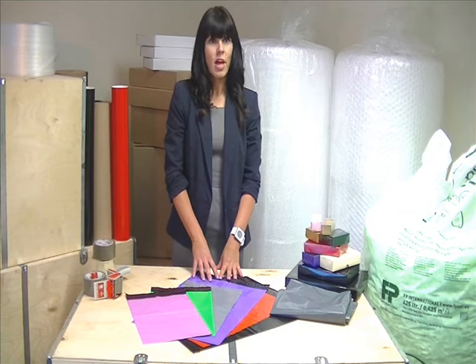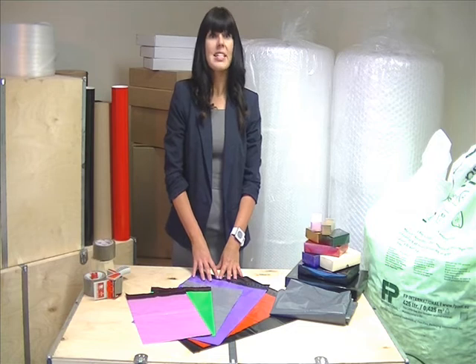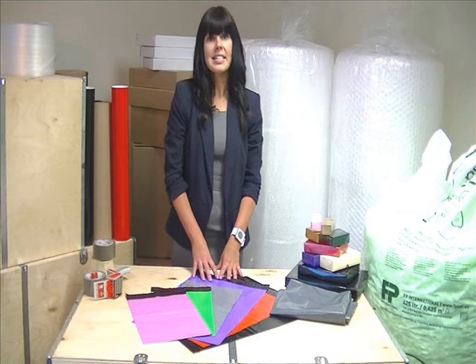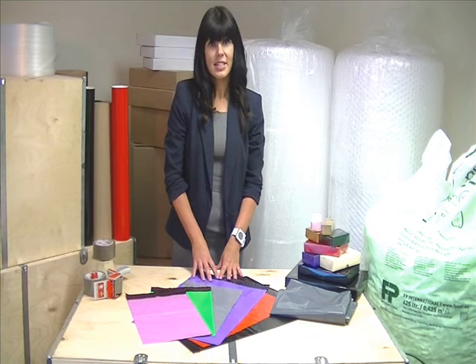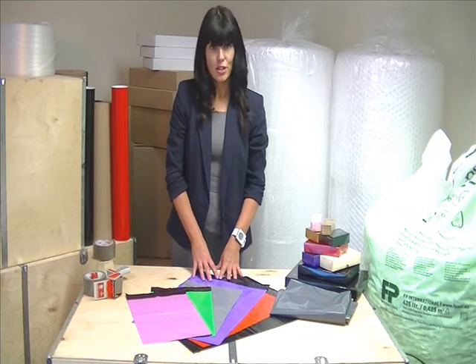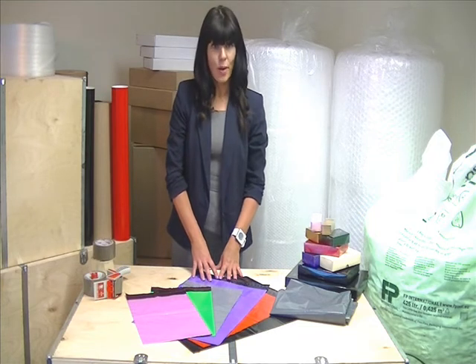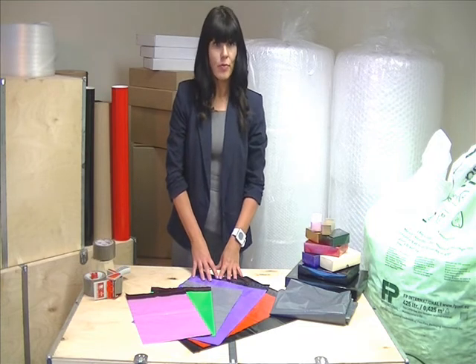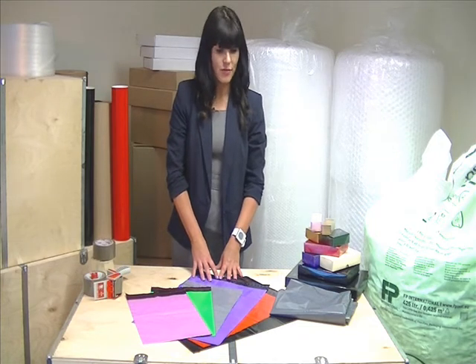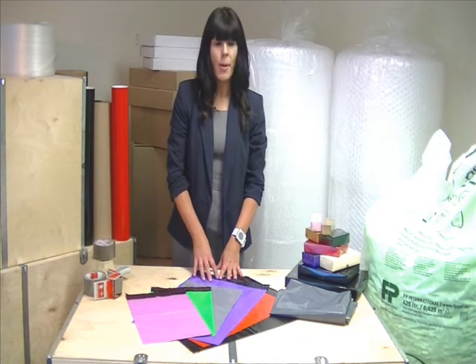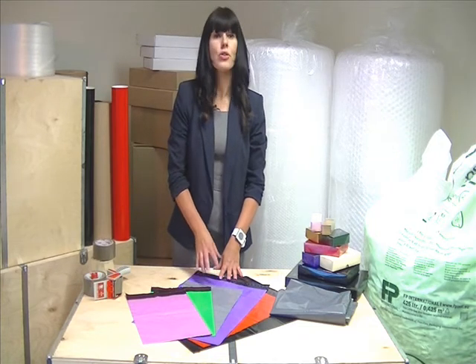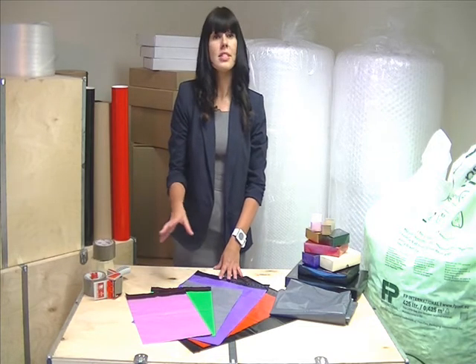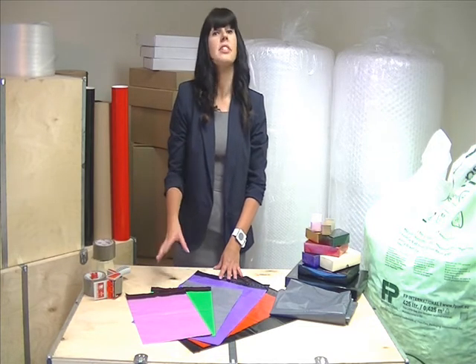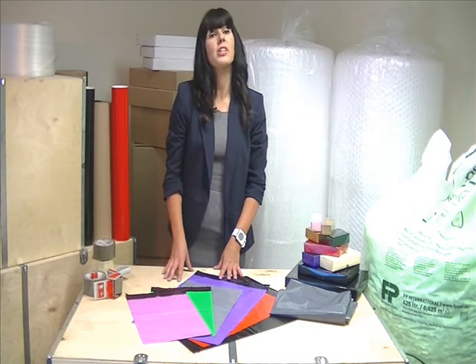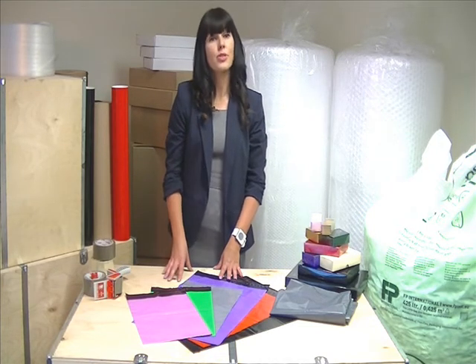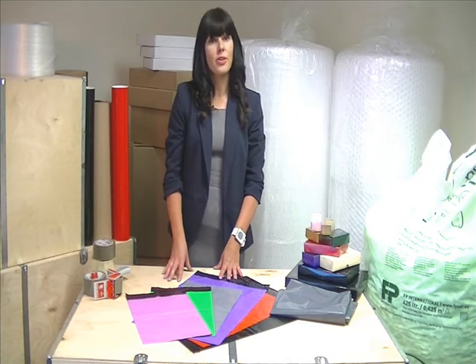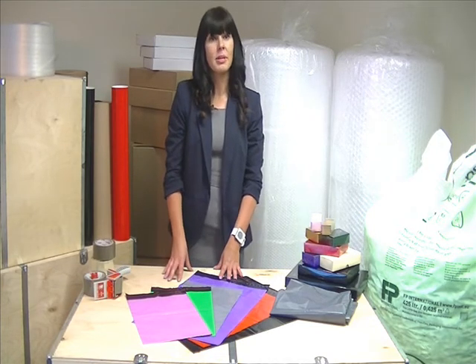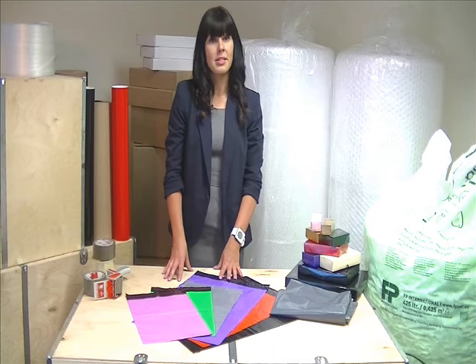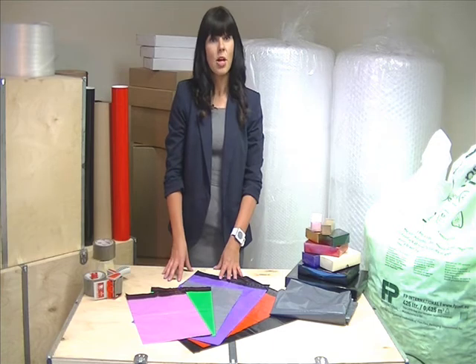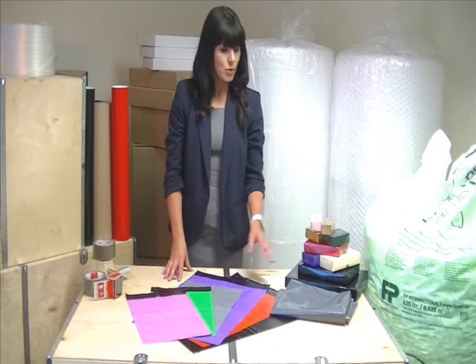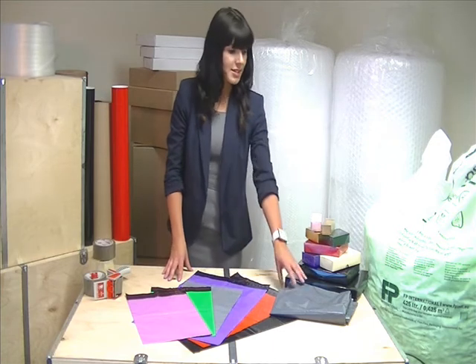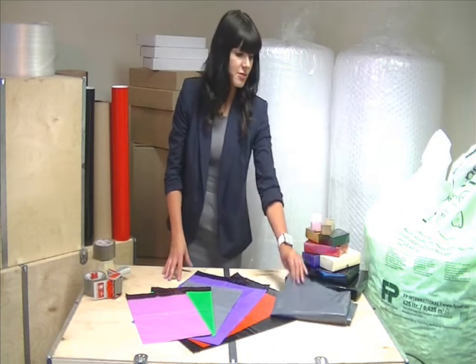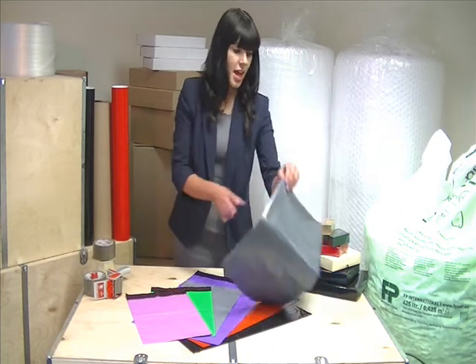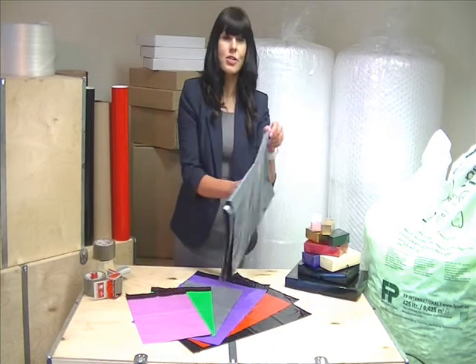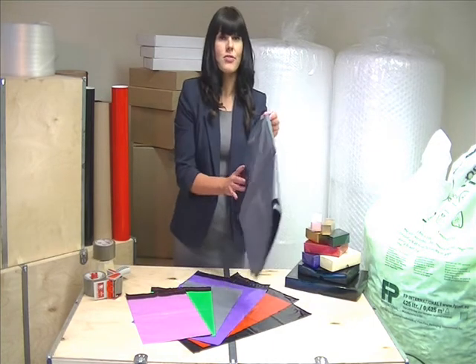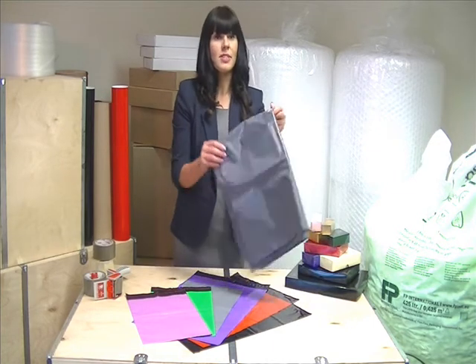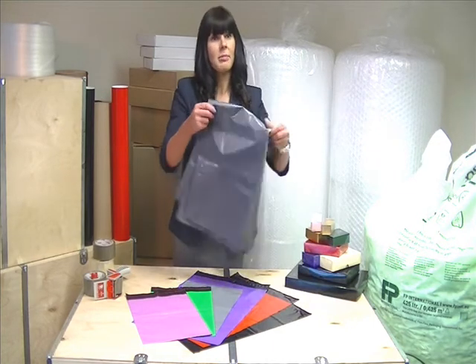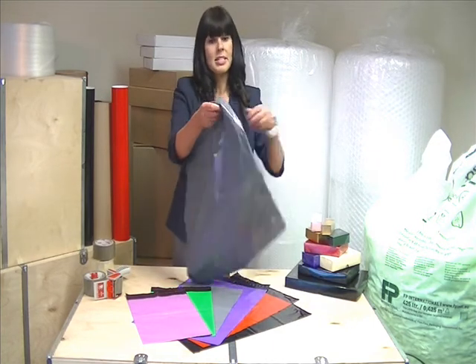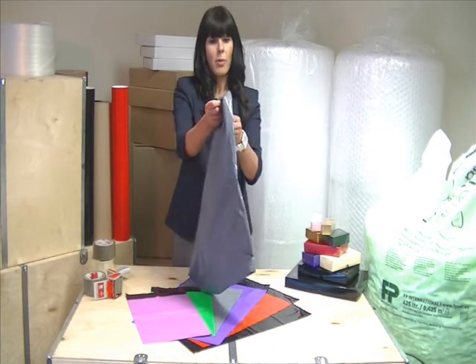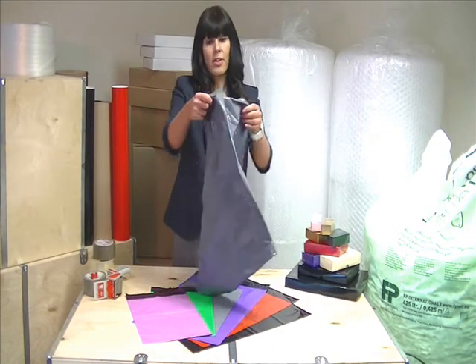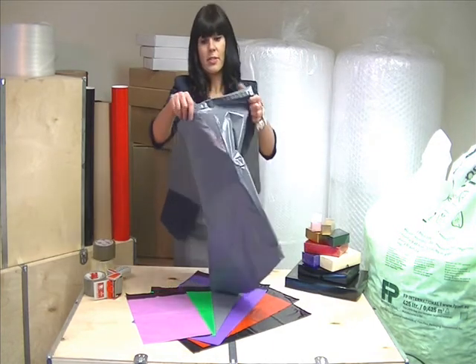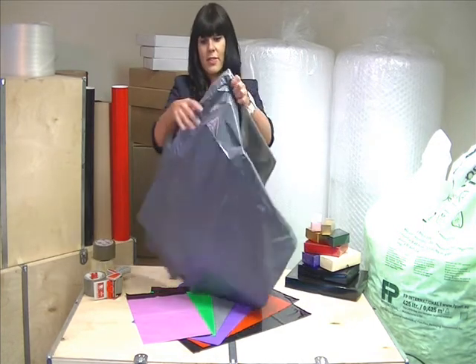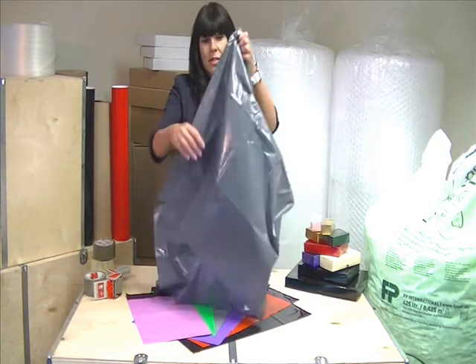There are 16 sizes to choose from, ranging from 170 by 230mm up to a massive 850mm by 1,050mm.